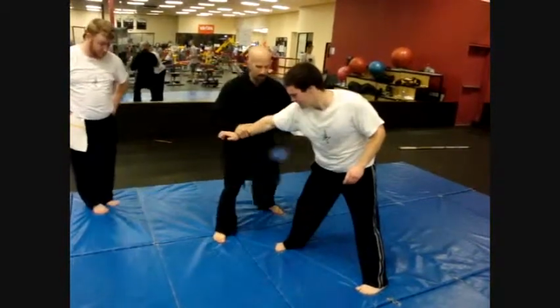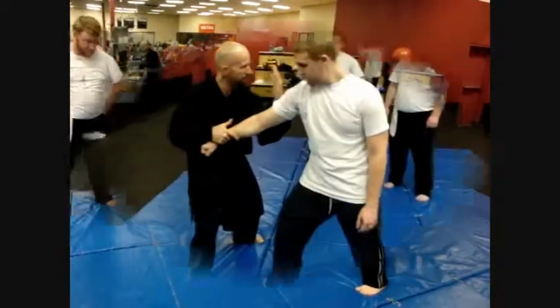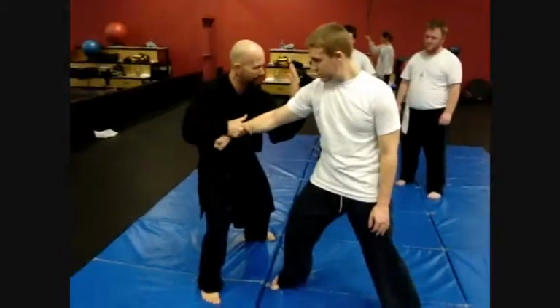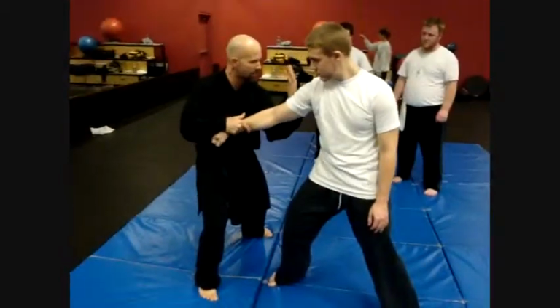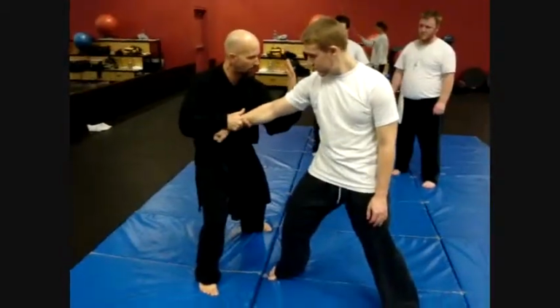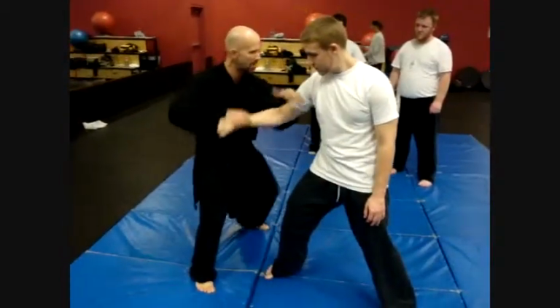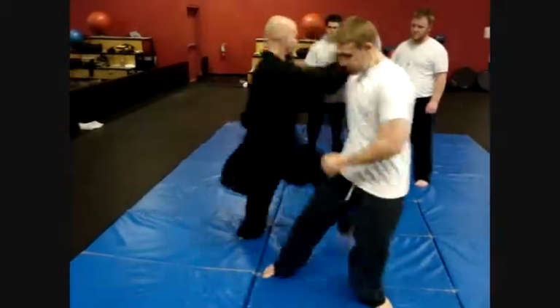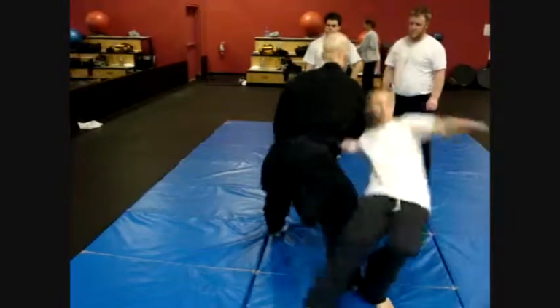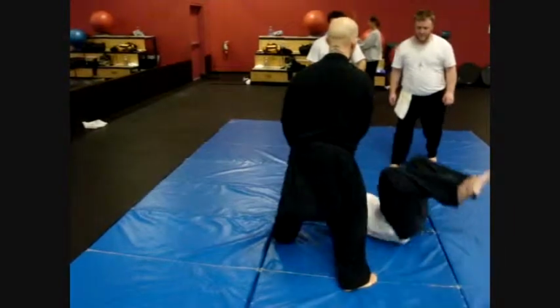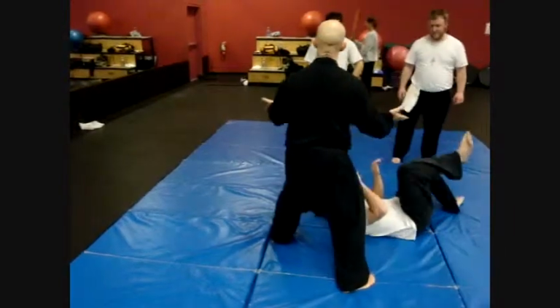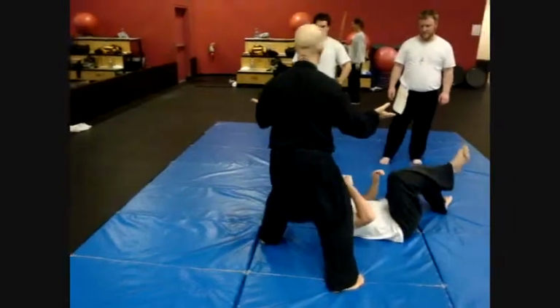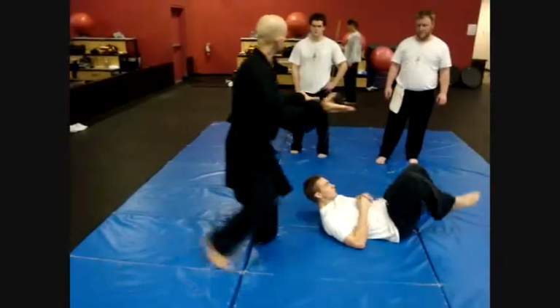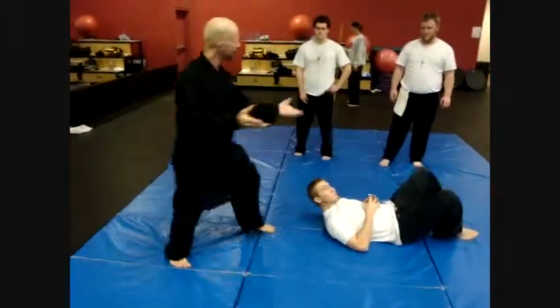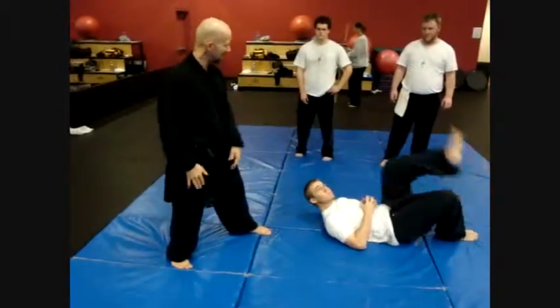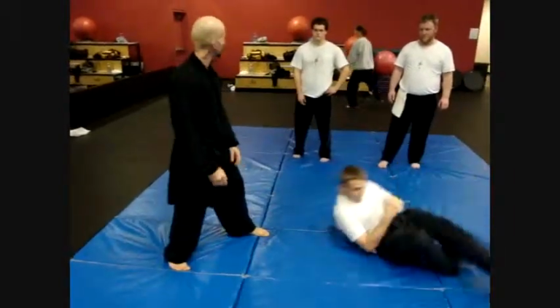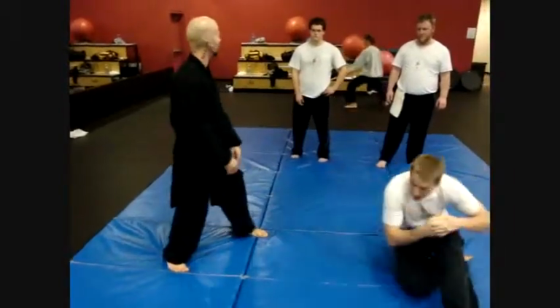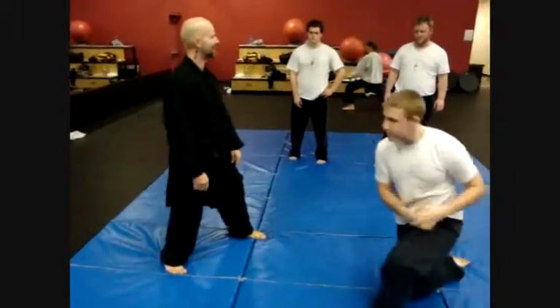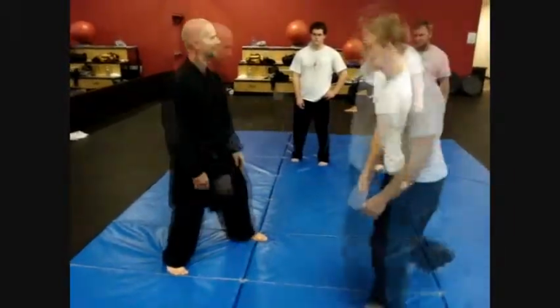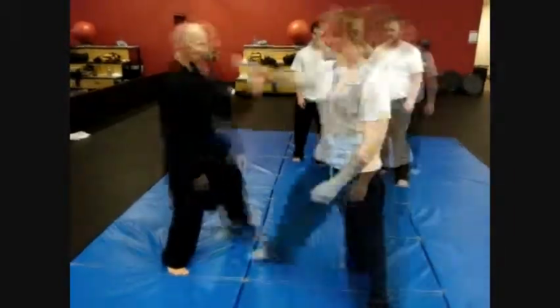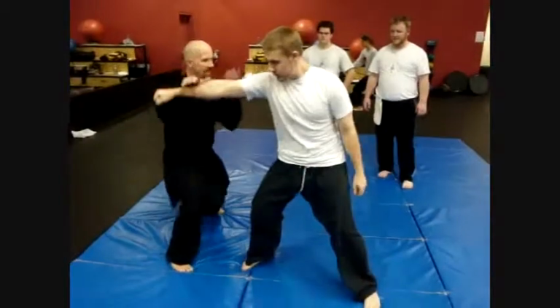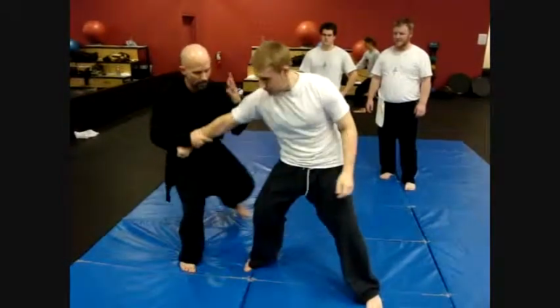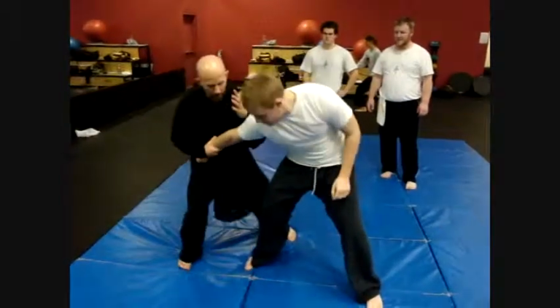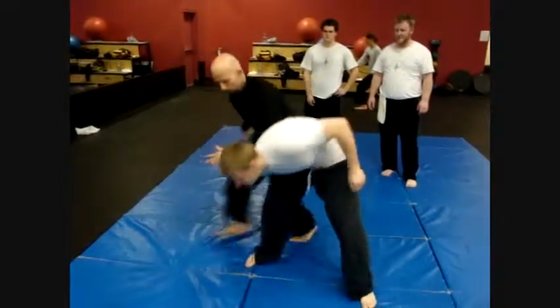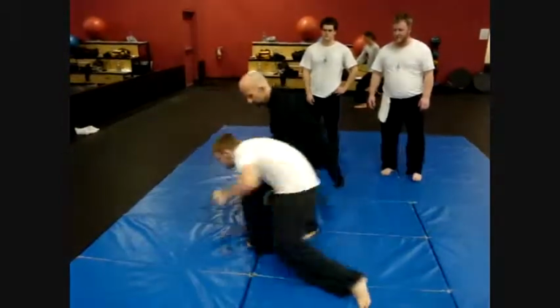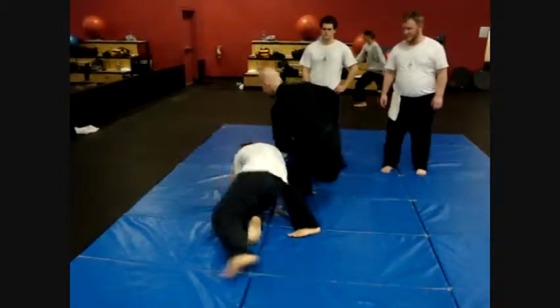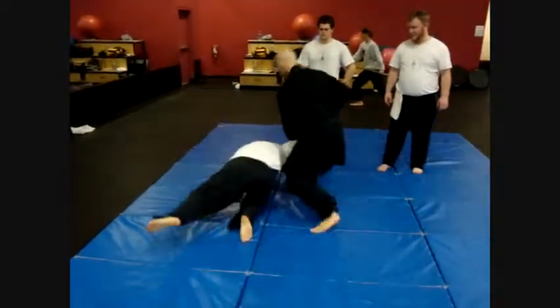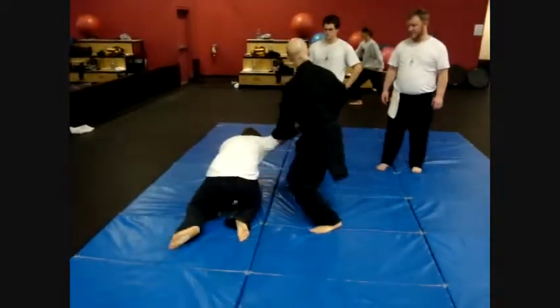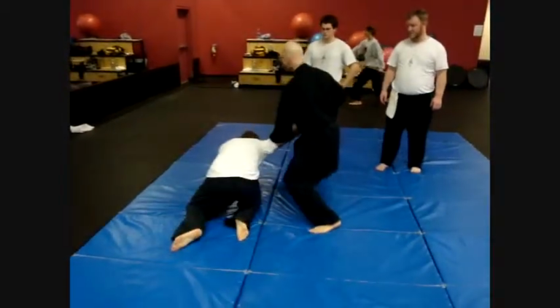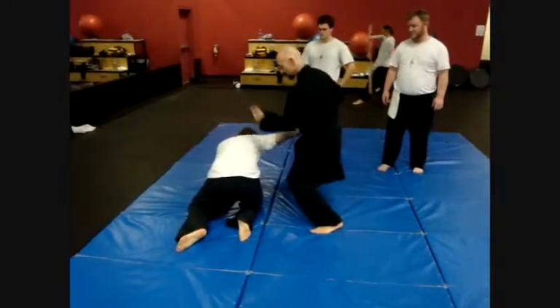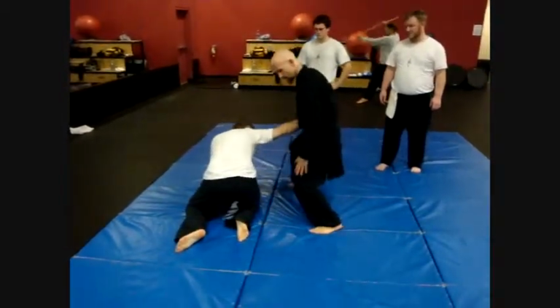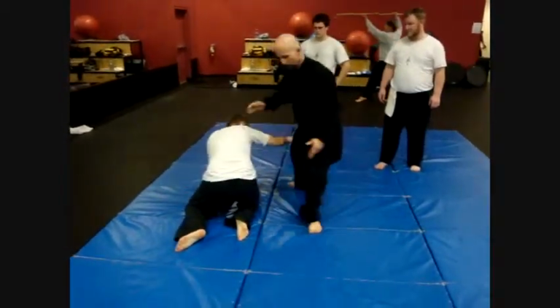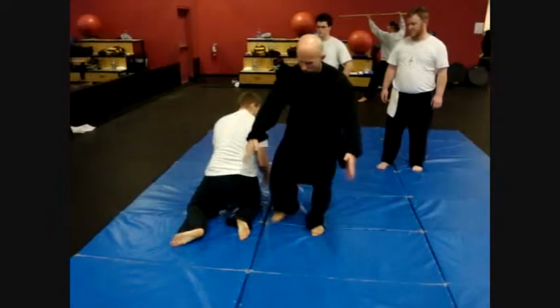So you guys are going to de-step. He starts to pull away — that turns into something completely different. He's here. Now I want to bring him down to where I want him. It's just a matter of the footwork.